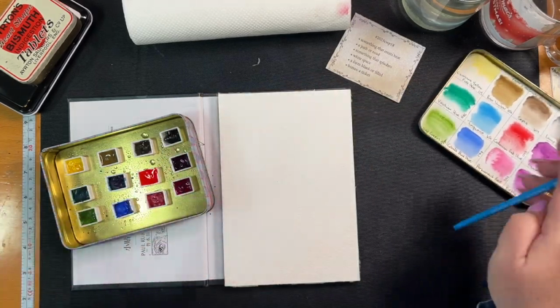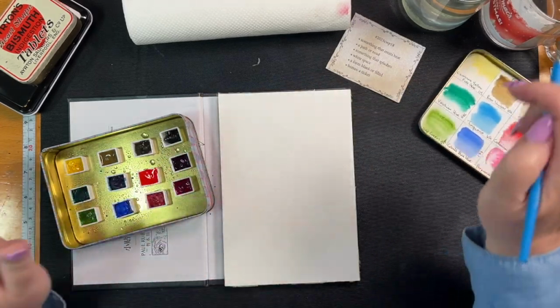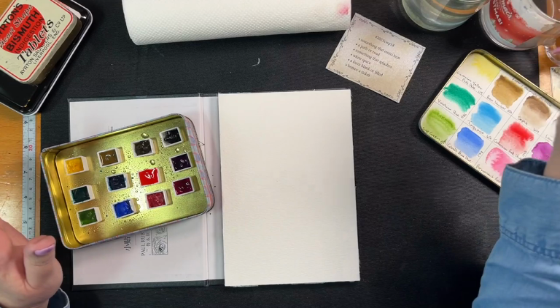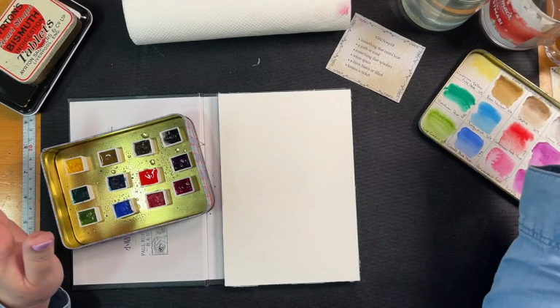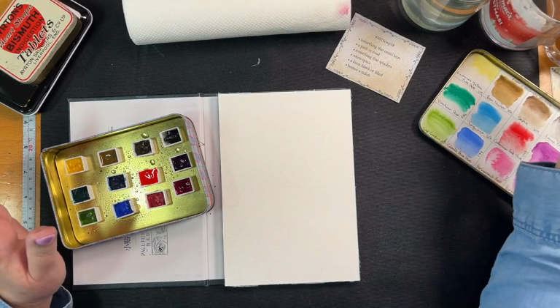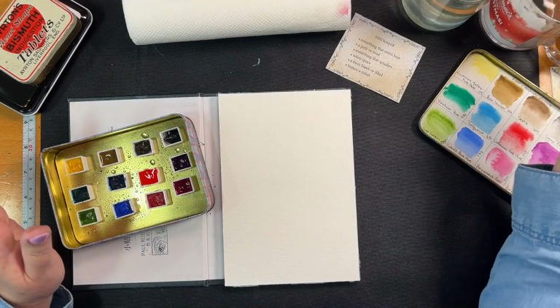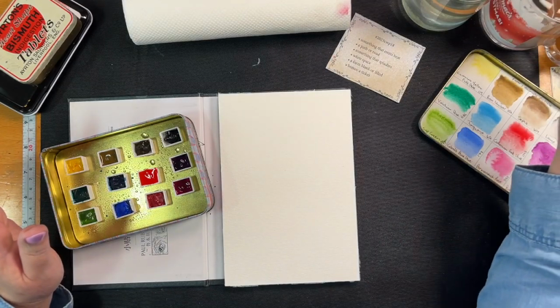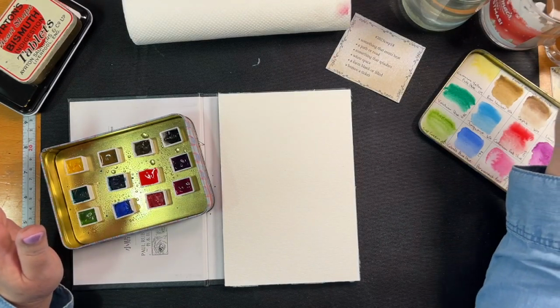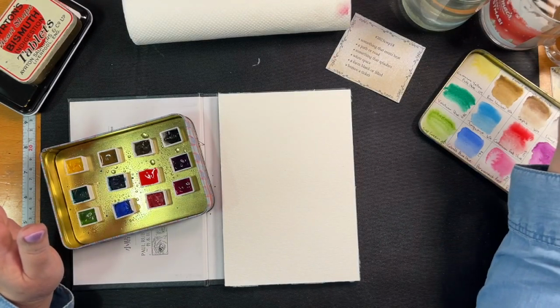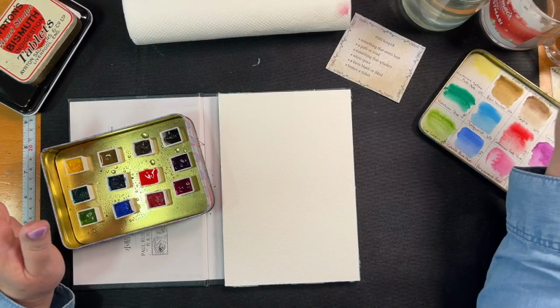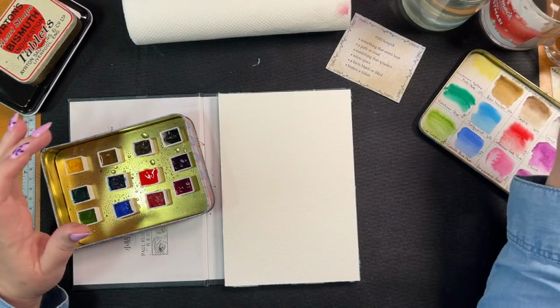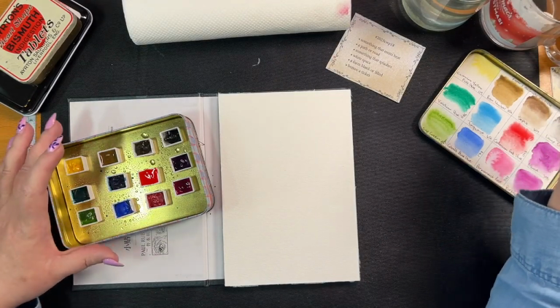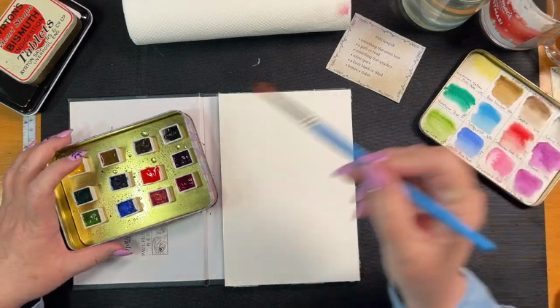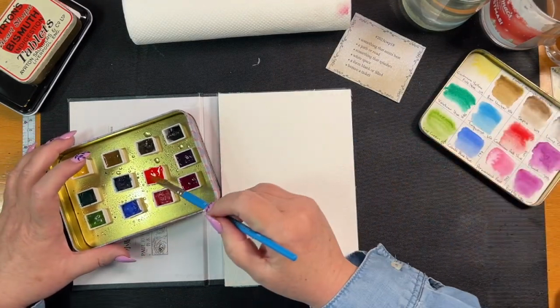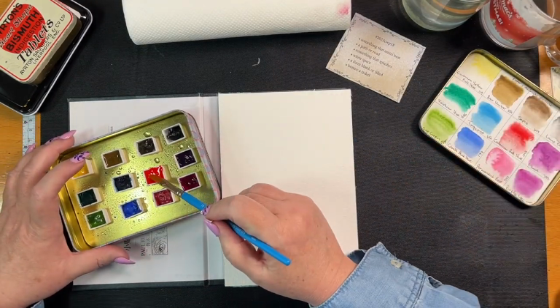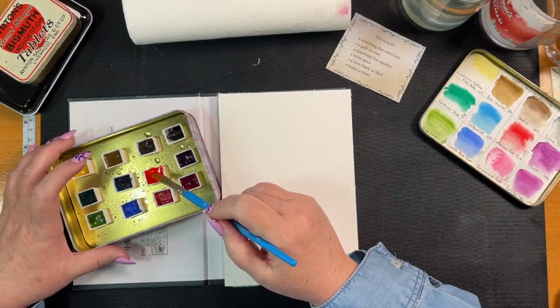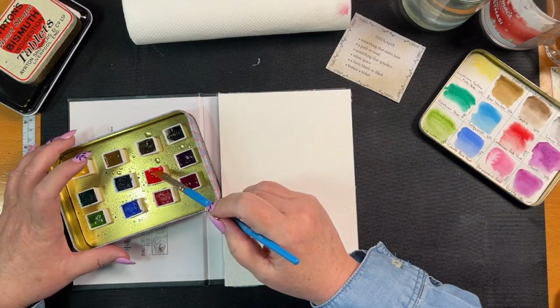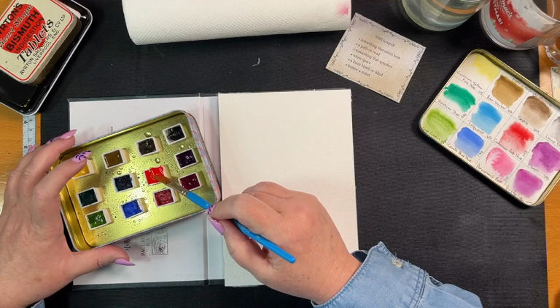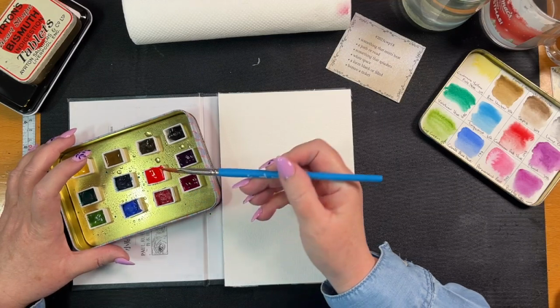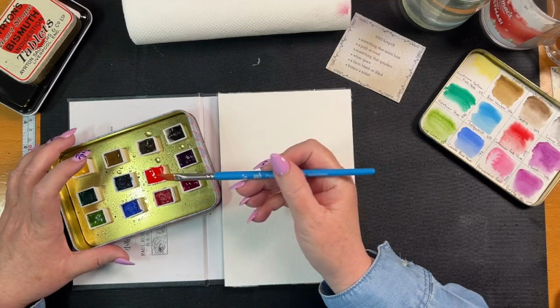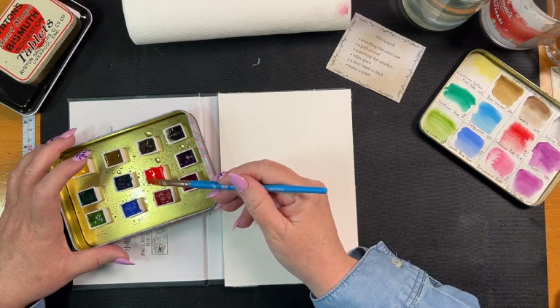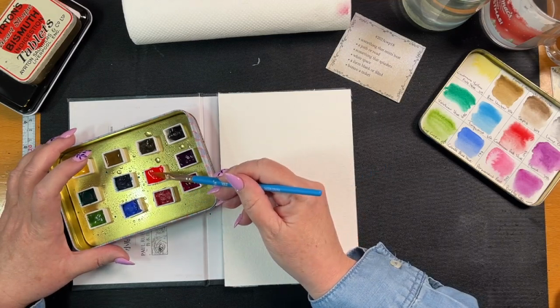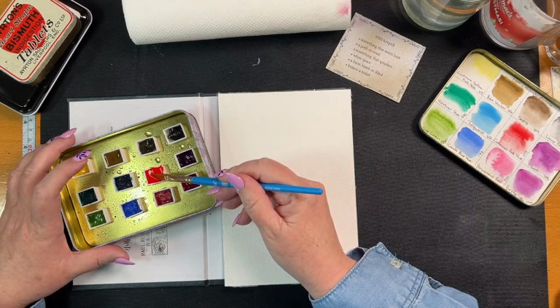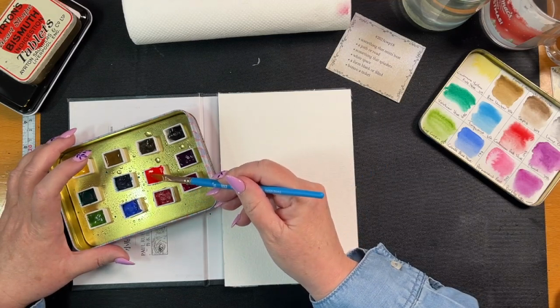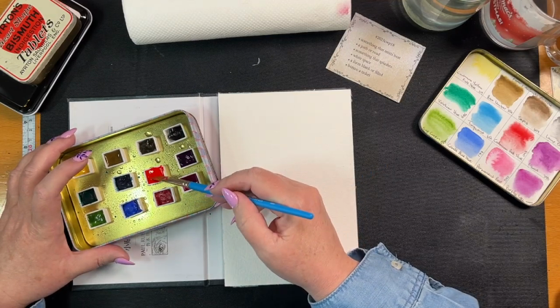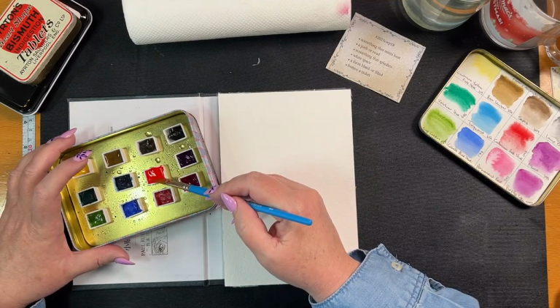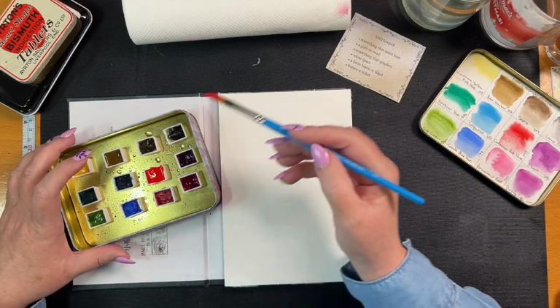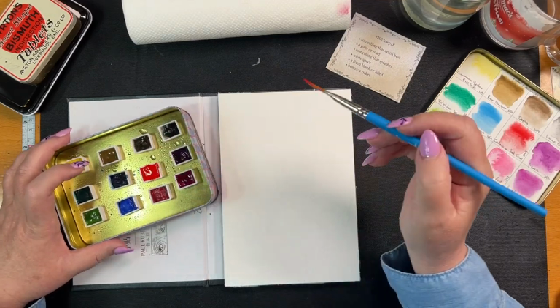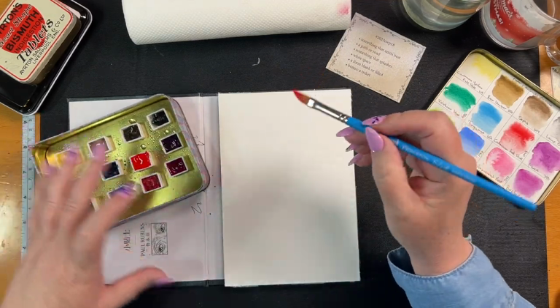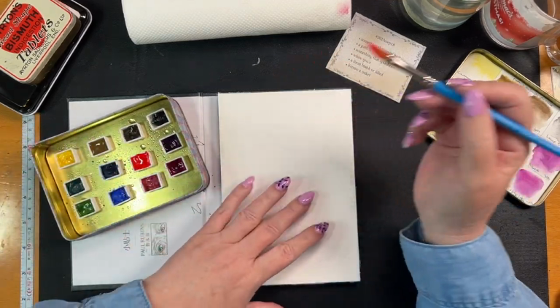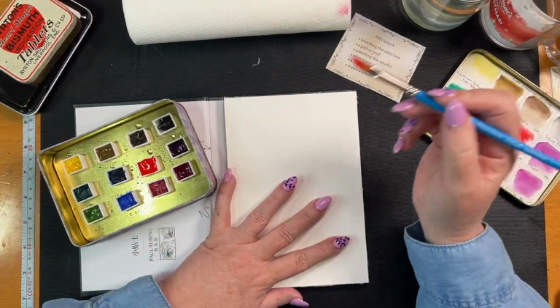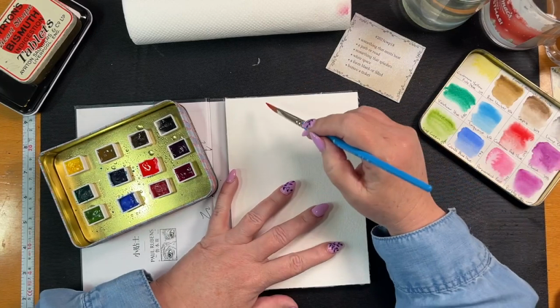Whatever that means - I have no clue what that means, but that's what we're going to do. A hue - a hue is a shade of a color? I don't know. Okay, so this is the sun.